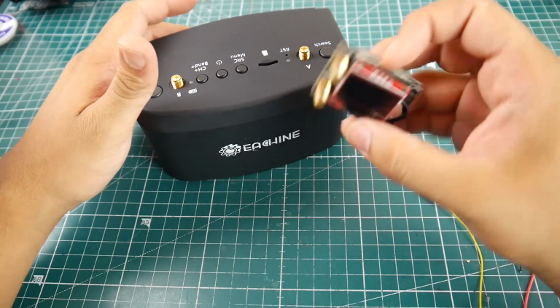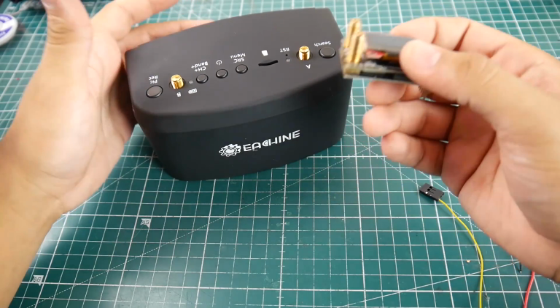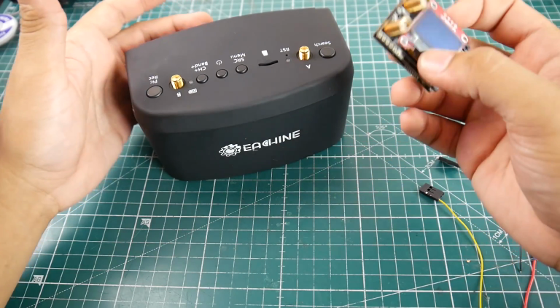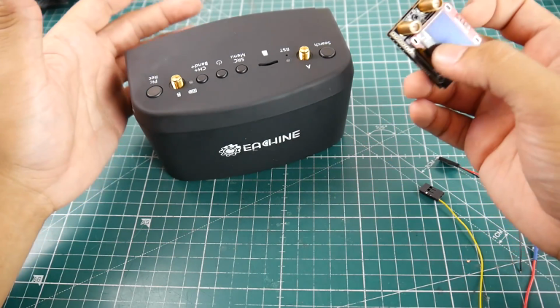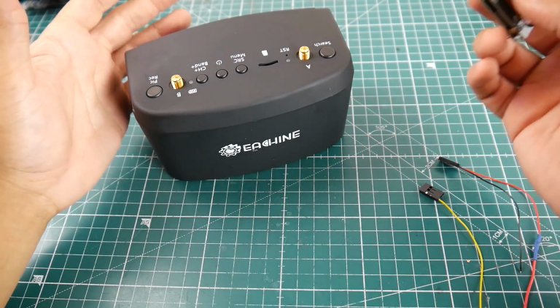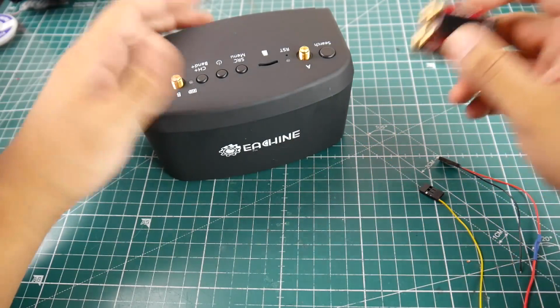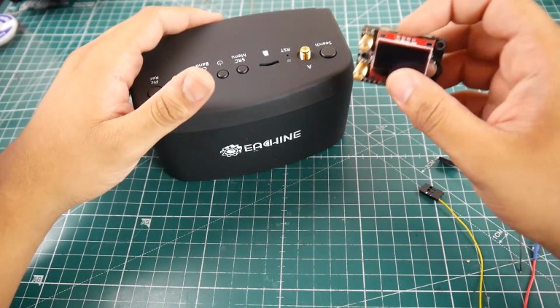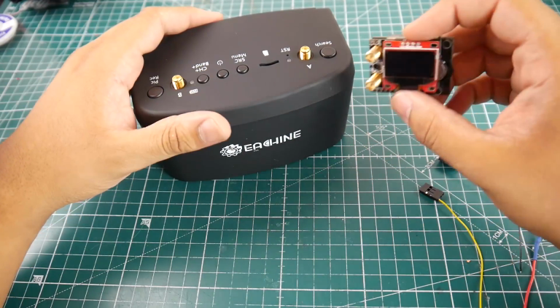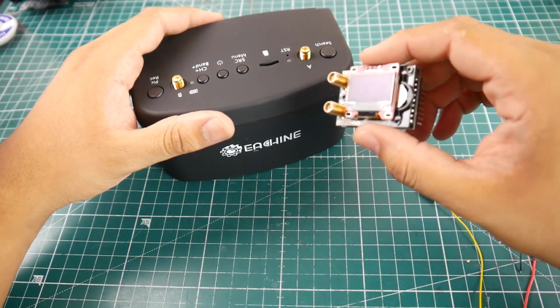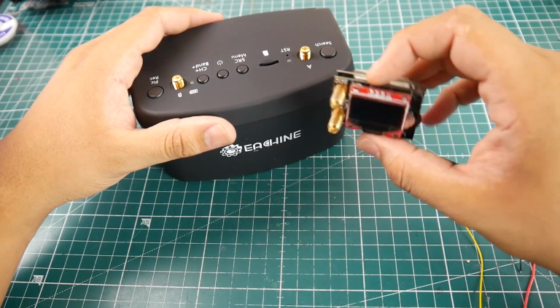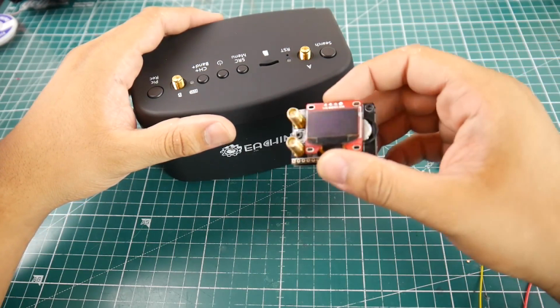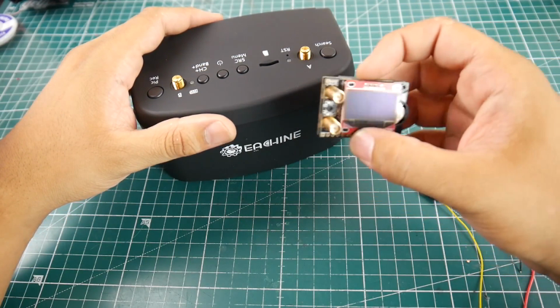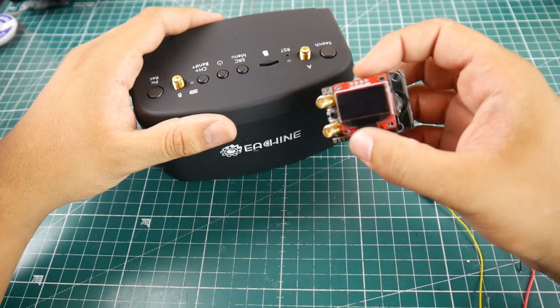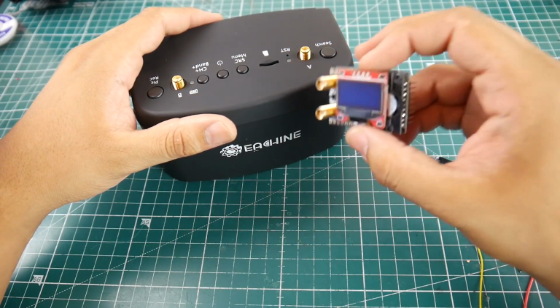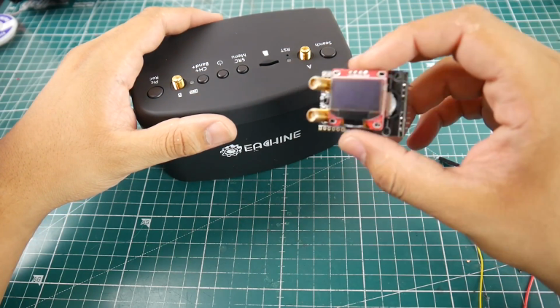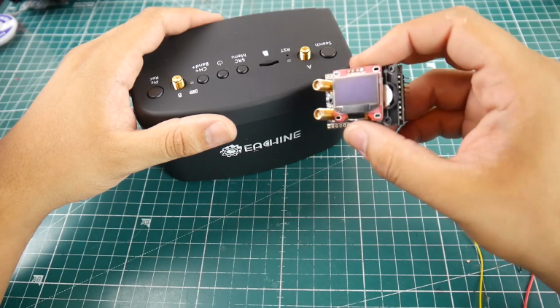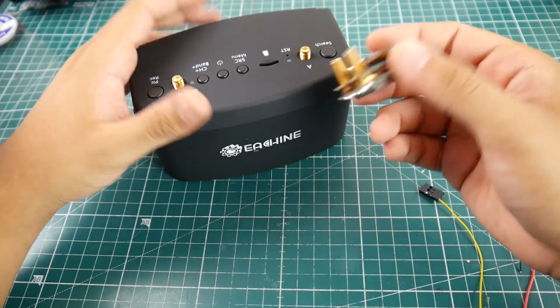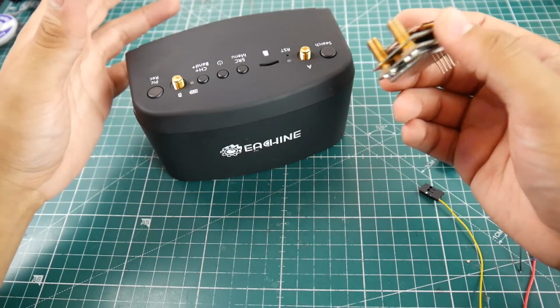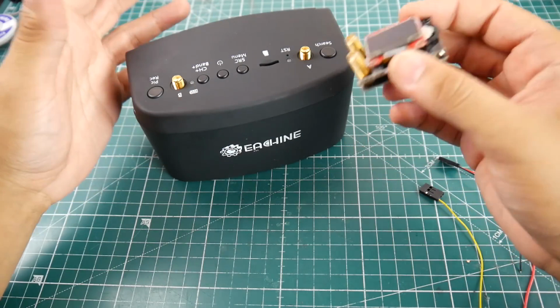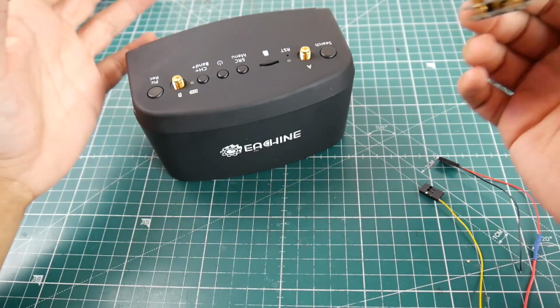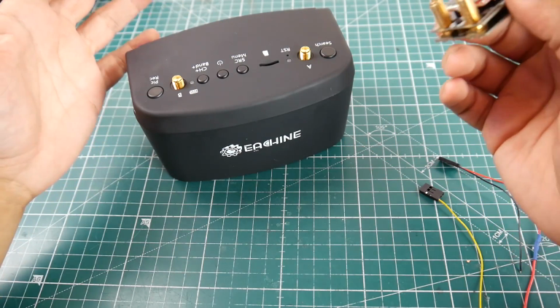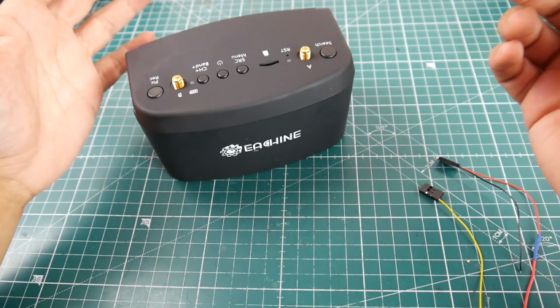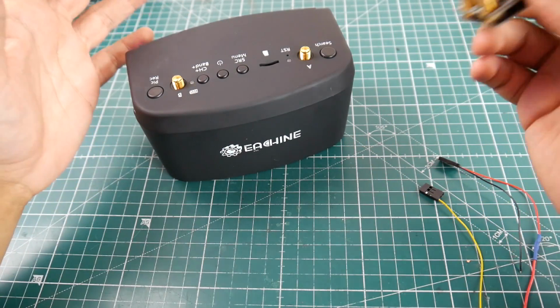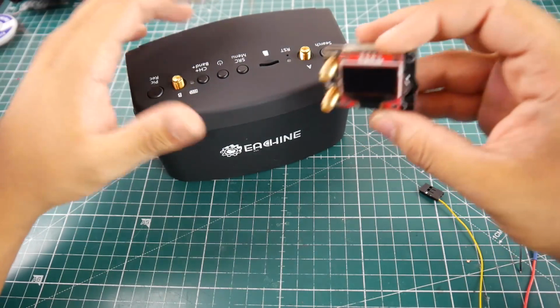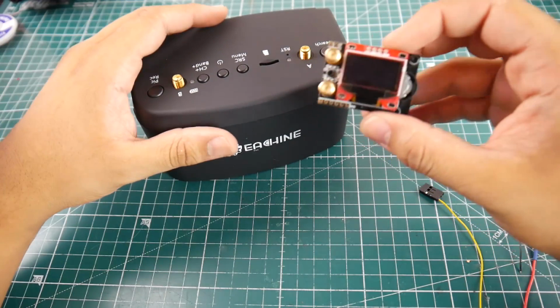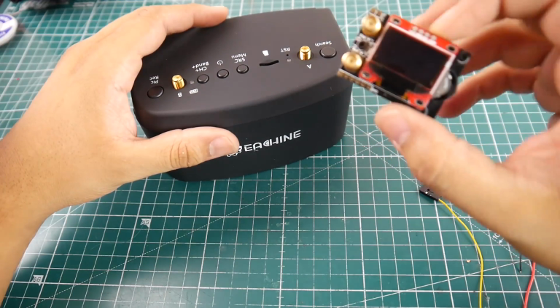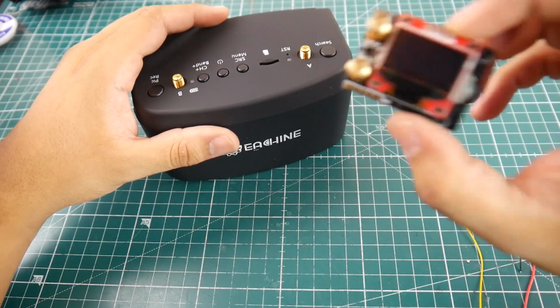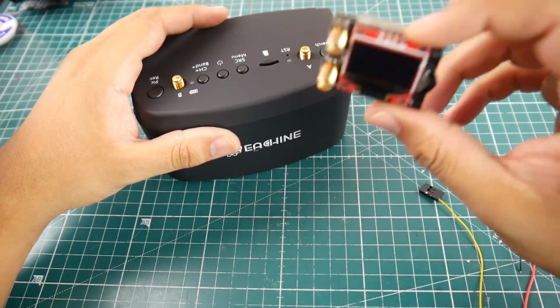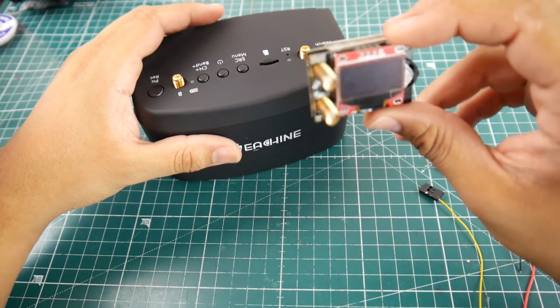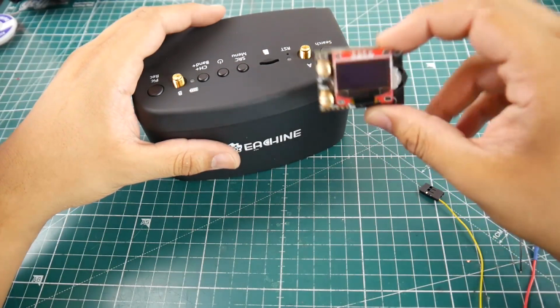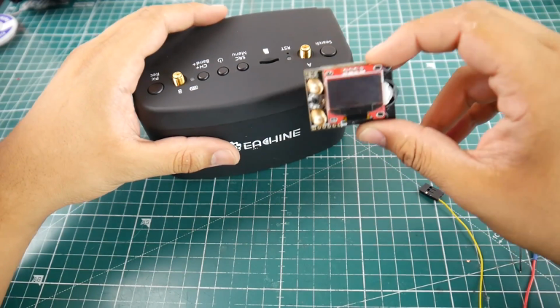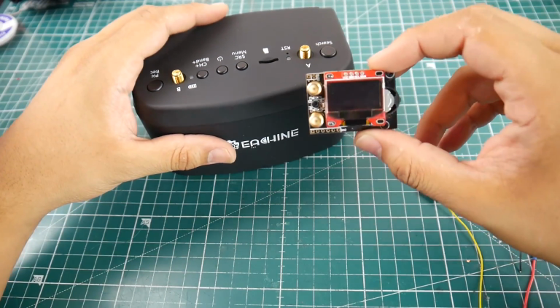They're really nice to use. I'm not really a module reviewer type of guy, but I'm just doing the mods here. So let's get started.